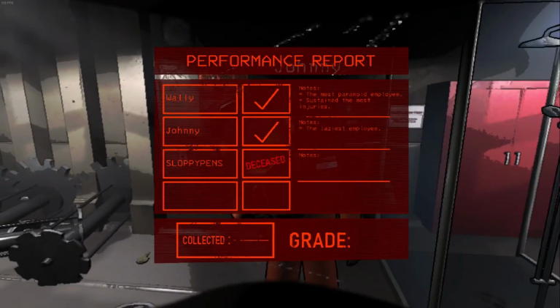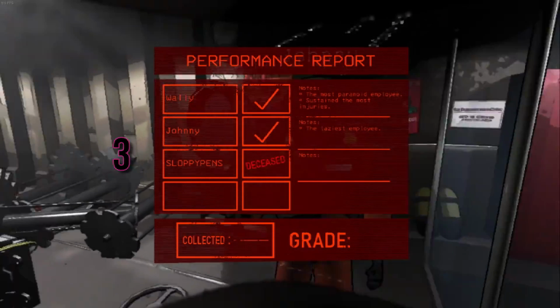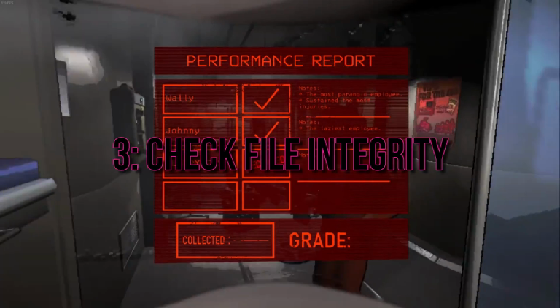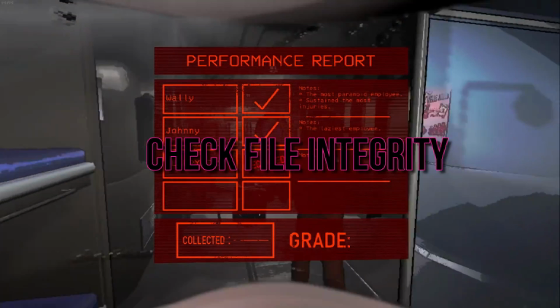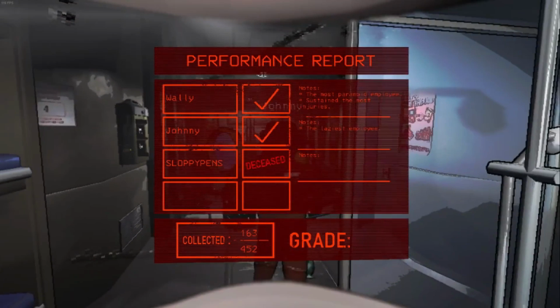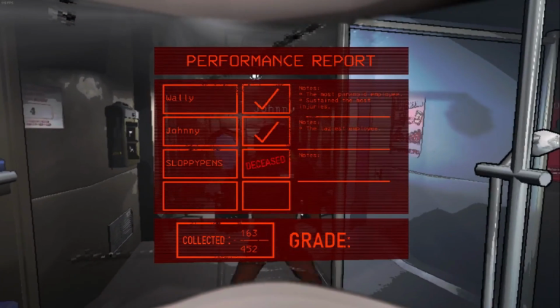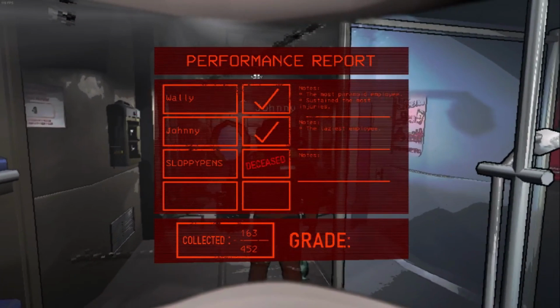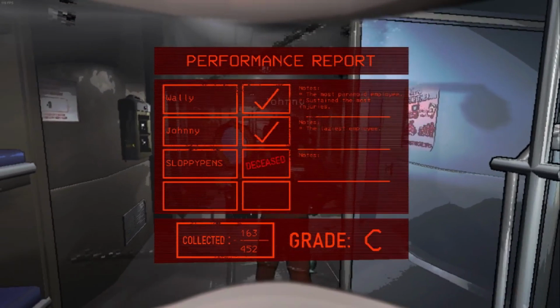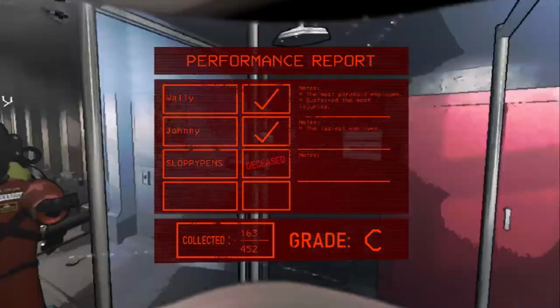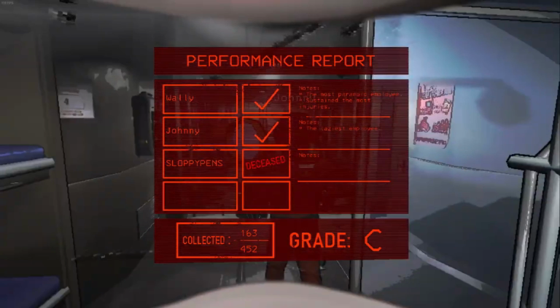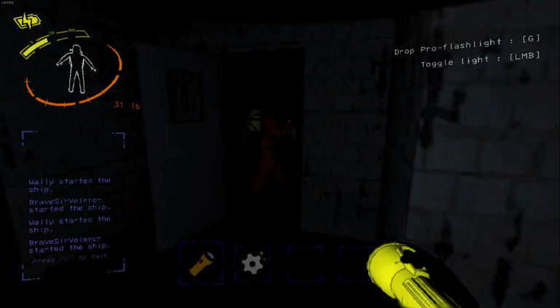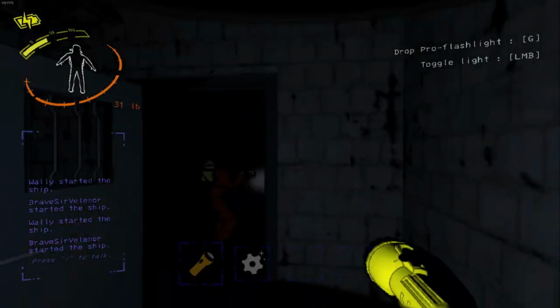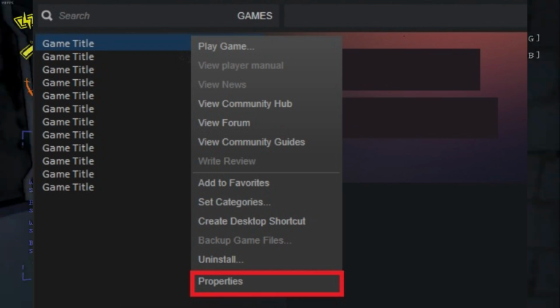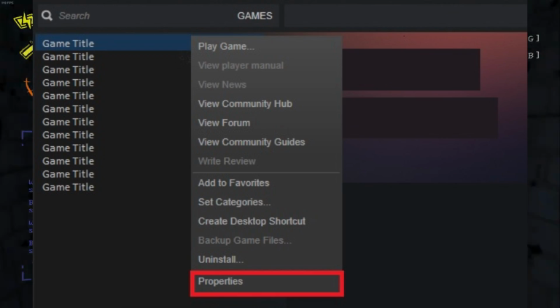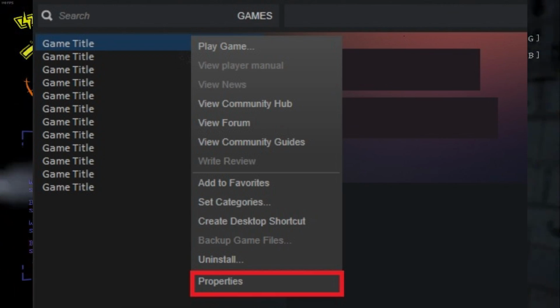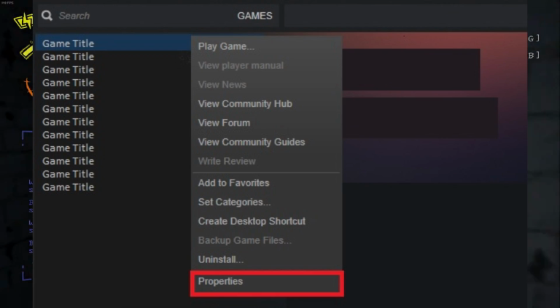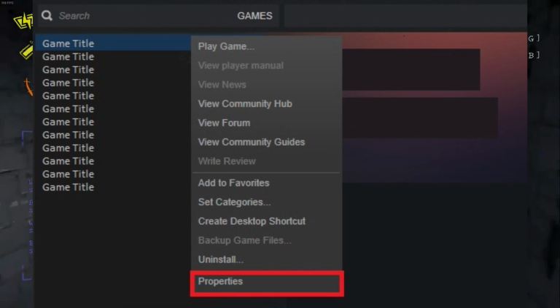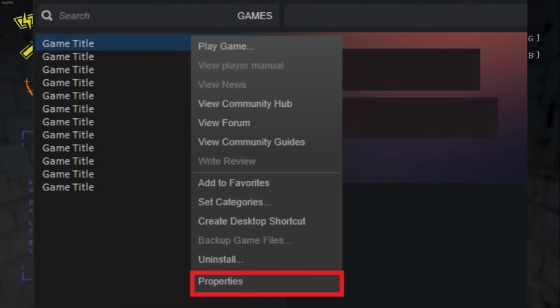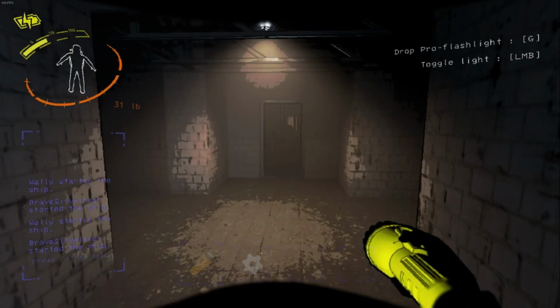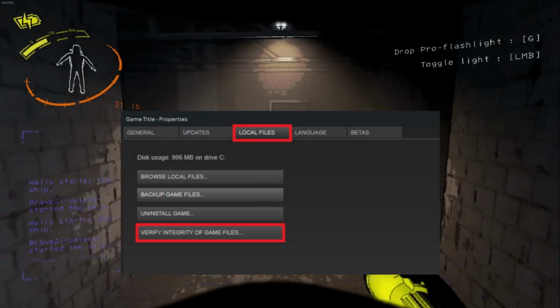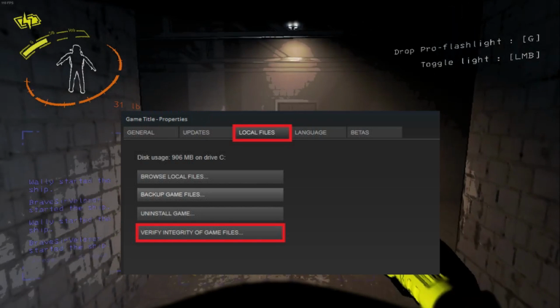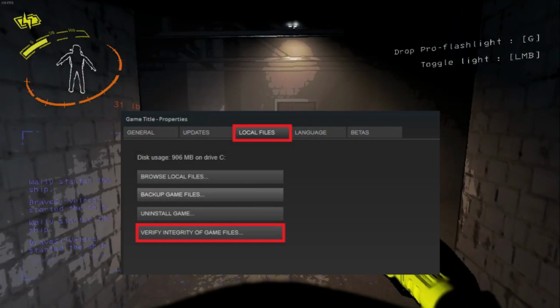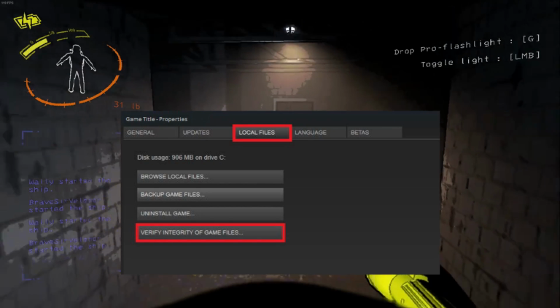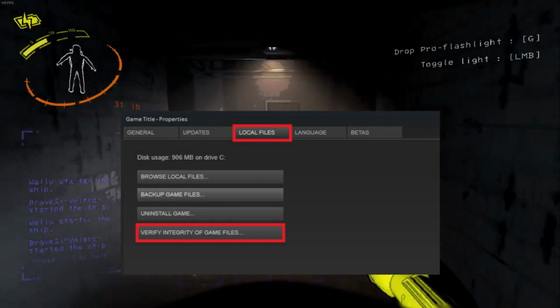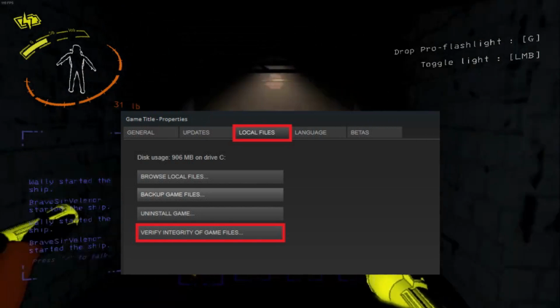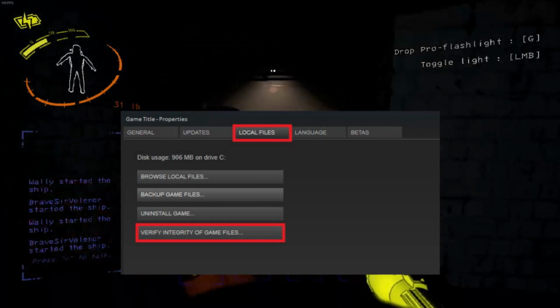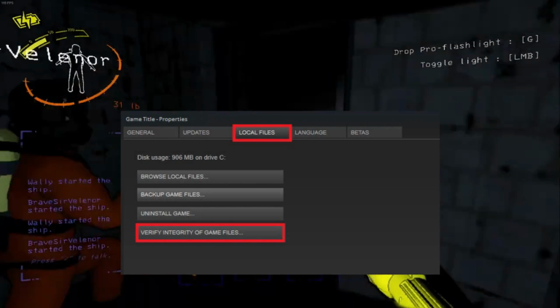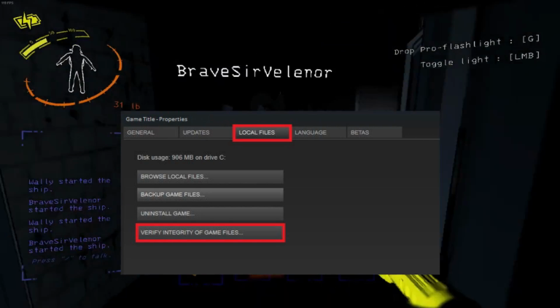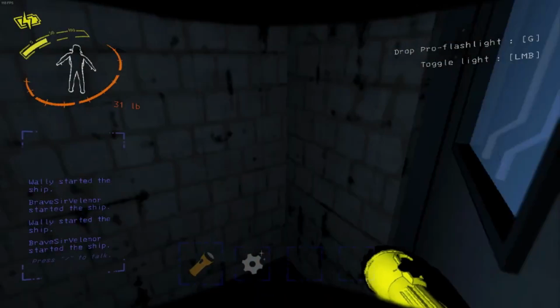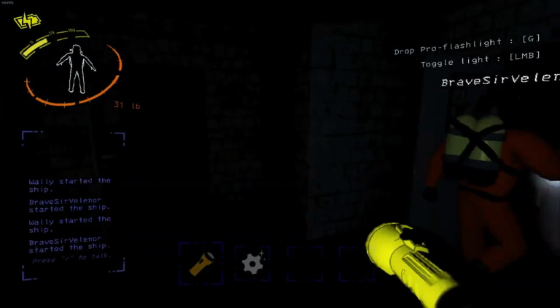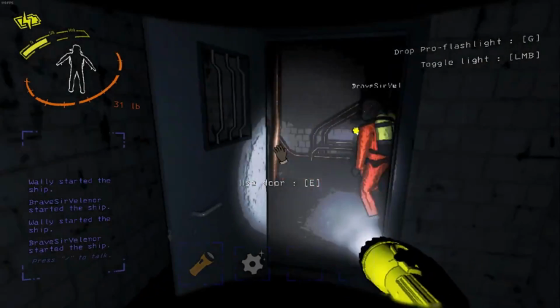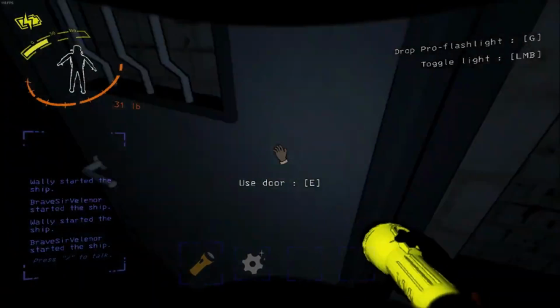Tip 3: Check file integrity. Corrupt files can be the culprits behind audio troubles. If you're on Steam, go to Lethal Company's properties, navigate to Local Files, and hit Verify Integrity of Game Files. Let it fix any corrupt files.